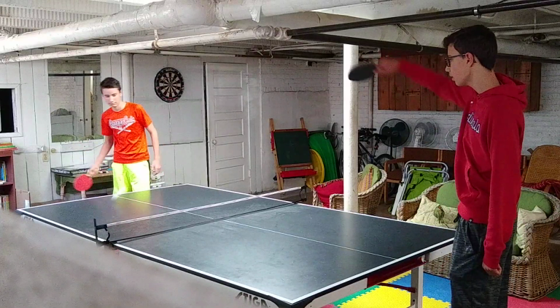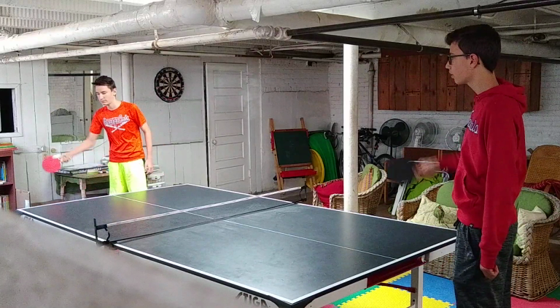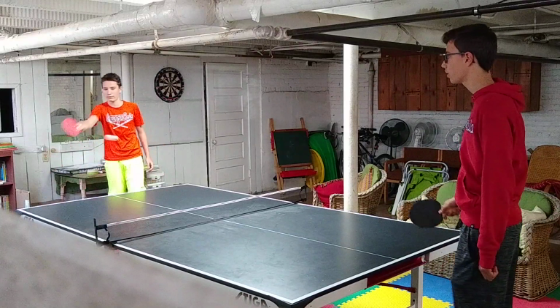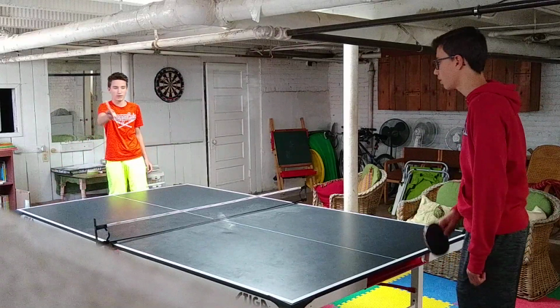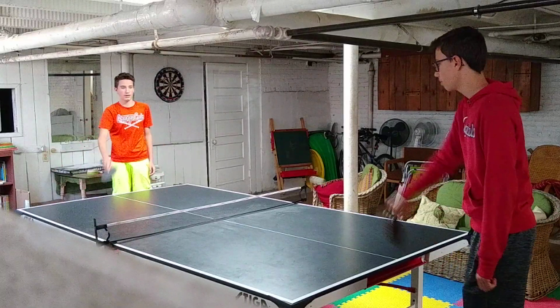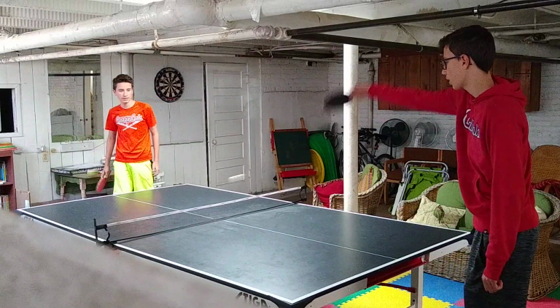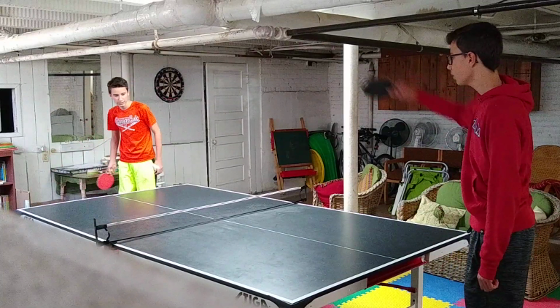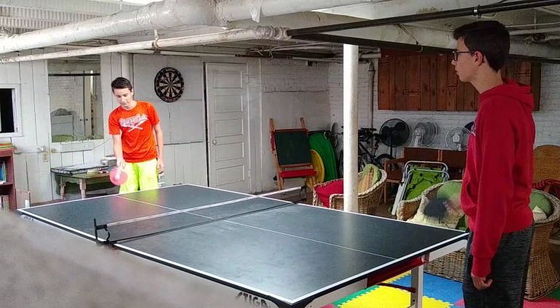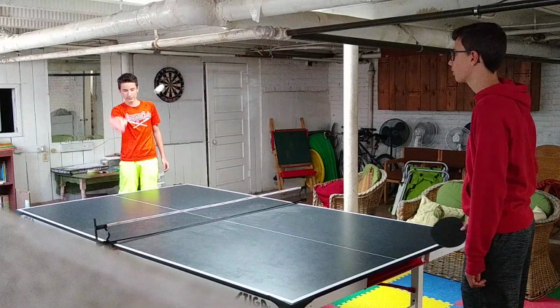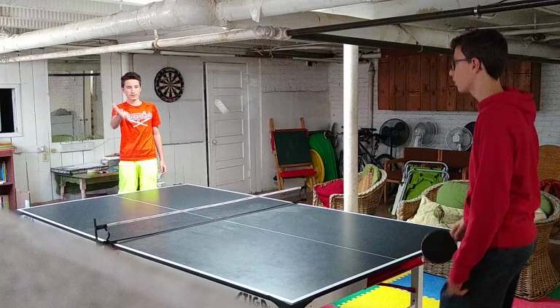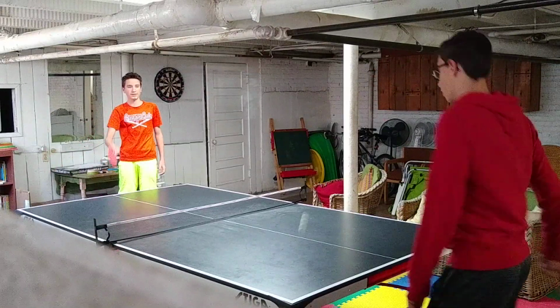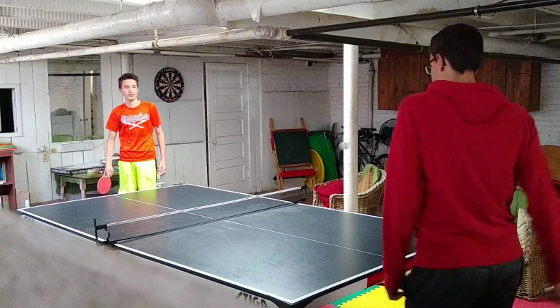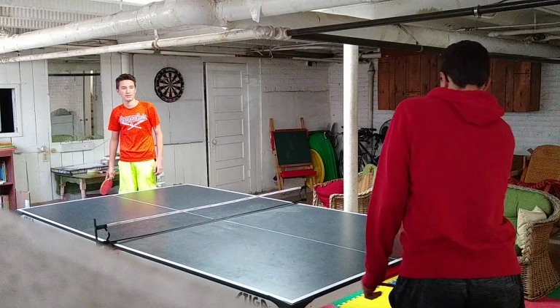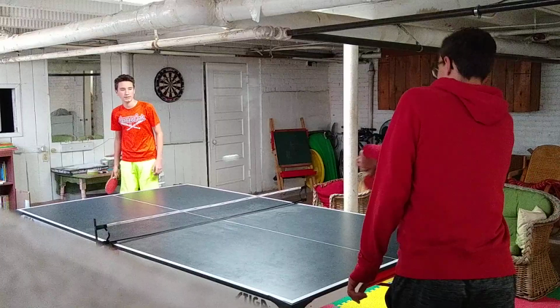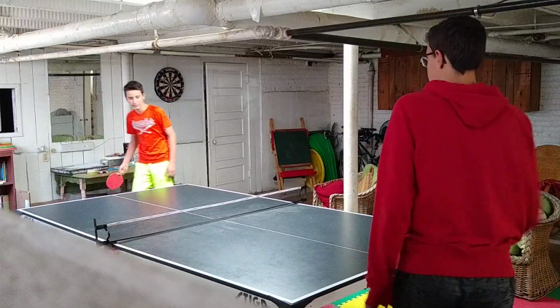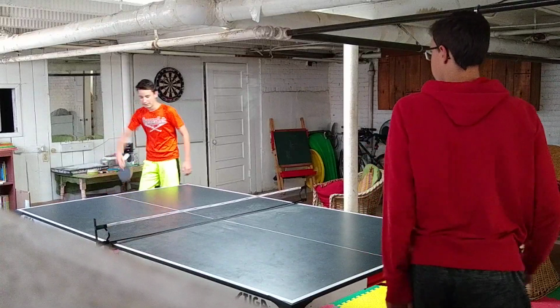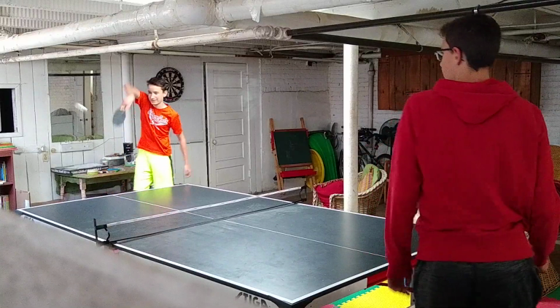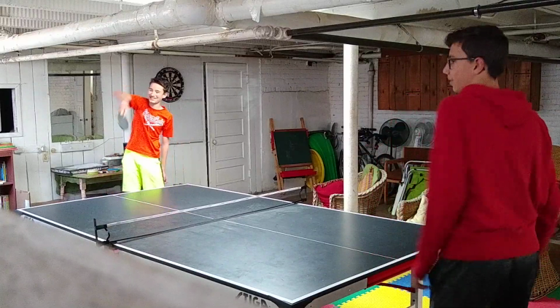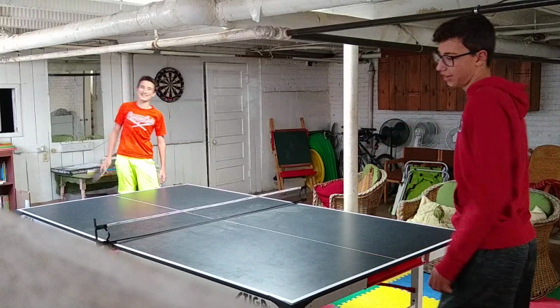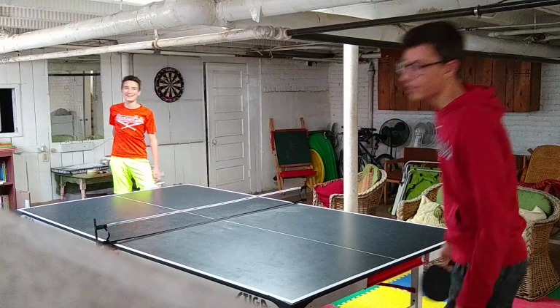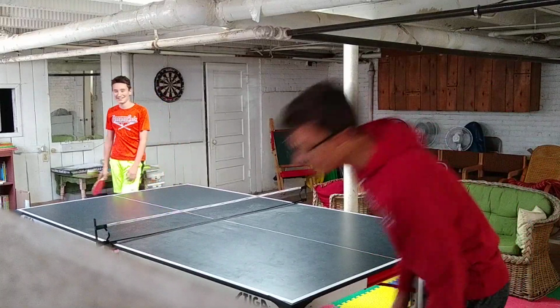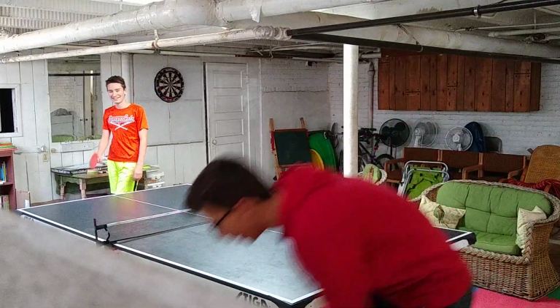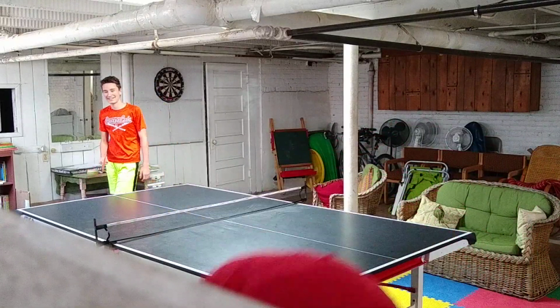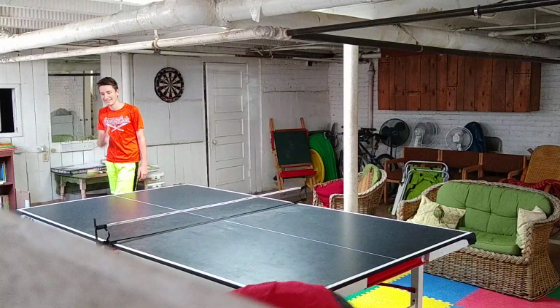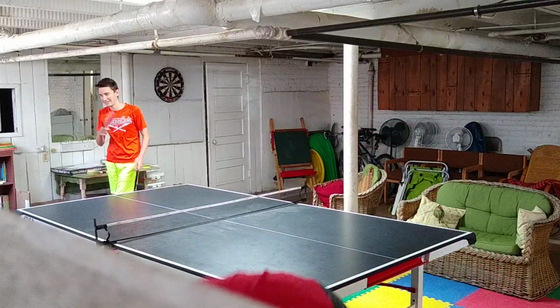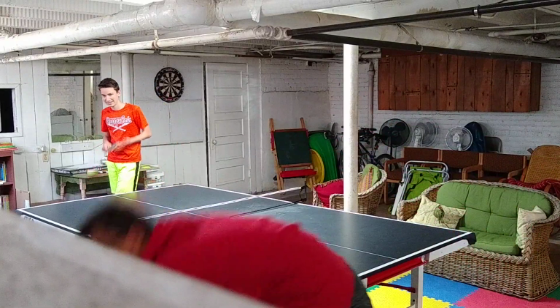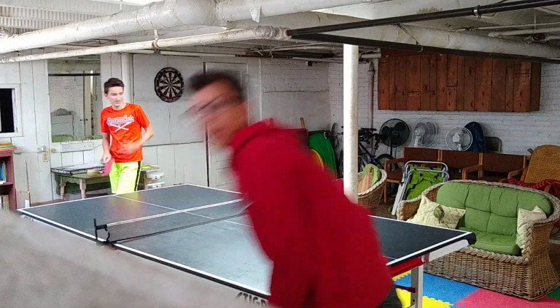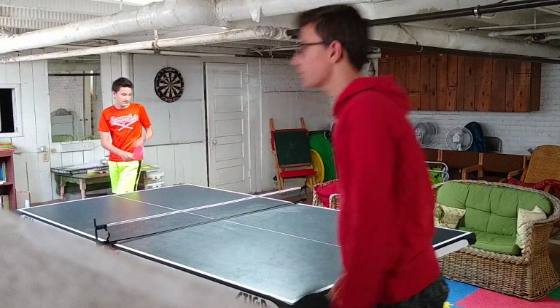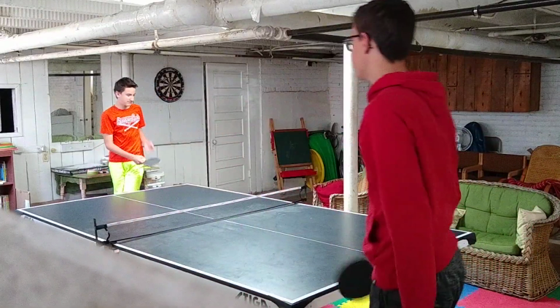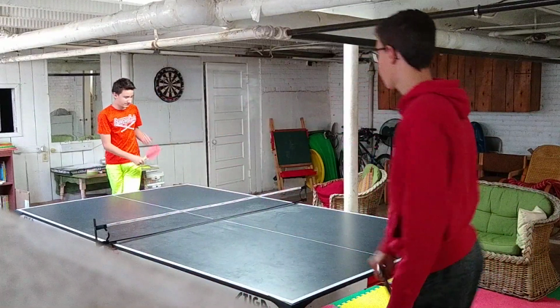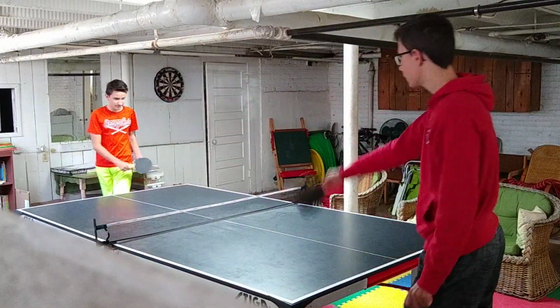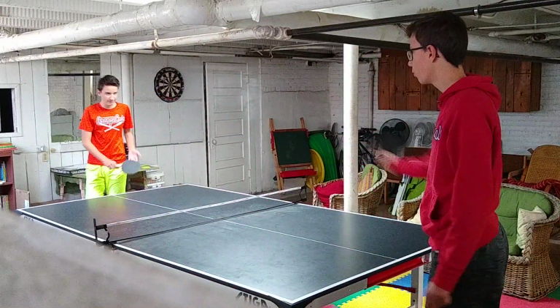Backhand, forehand, backhand, forehand, forehand. That's just a simple forehand and simple backhand — no spin, just hitting it easily.